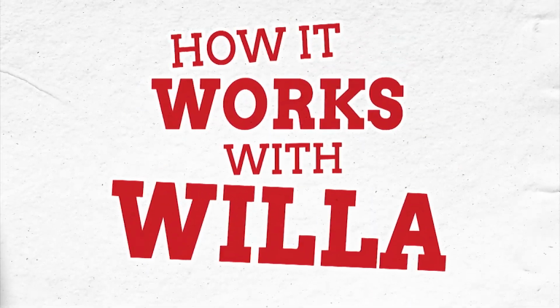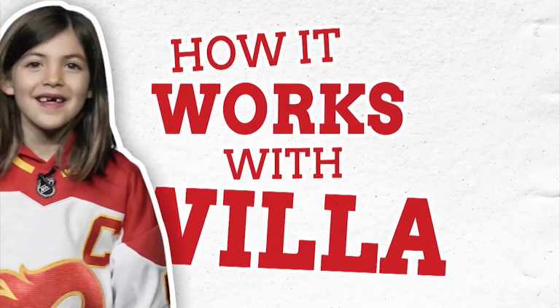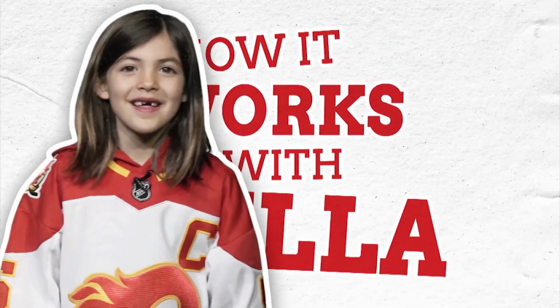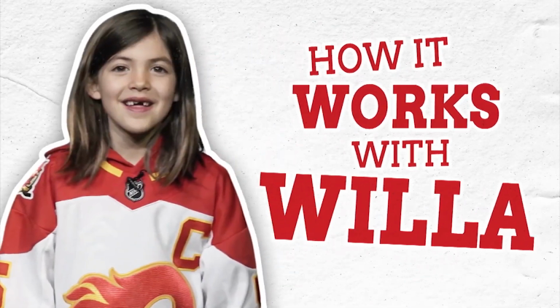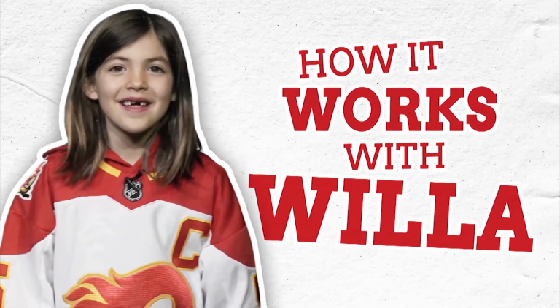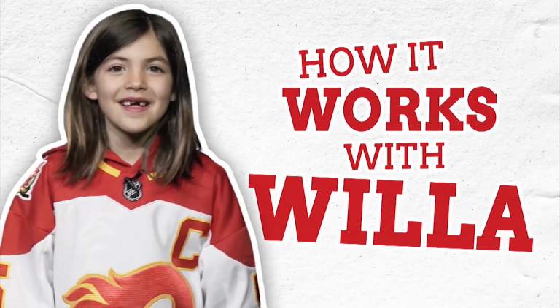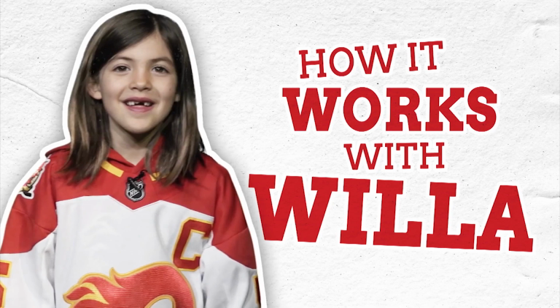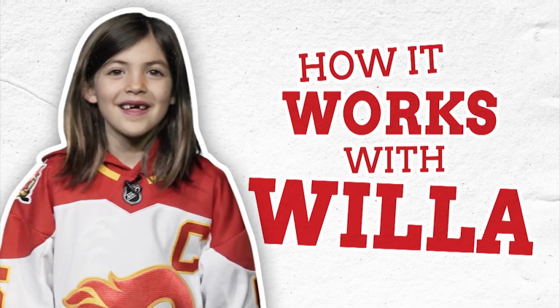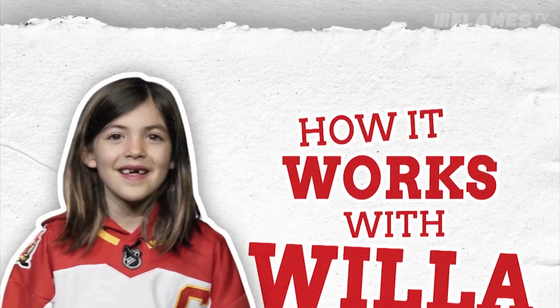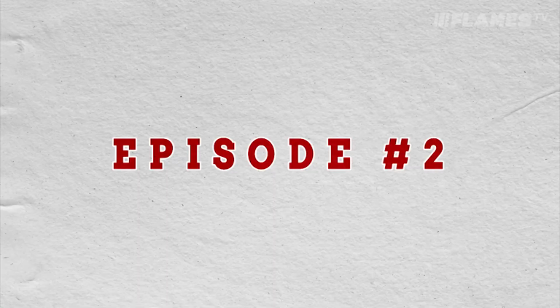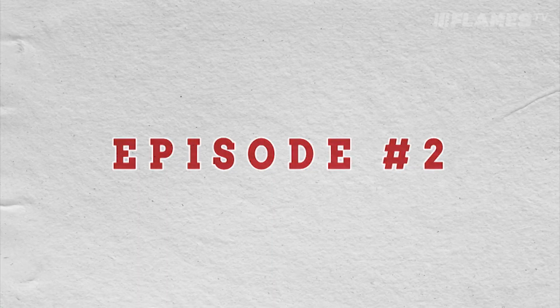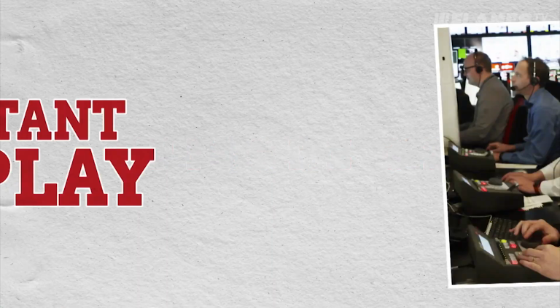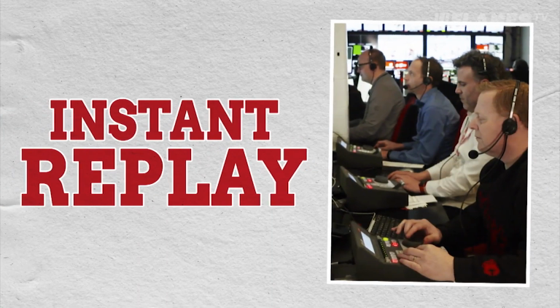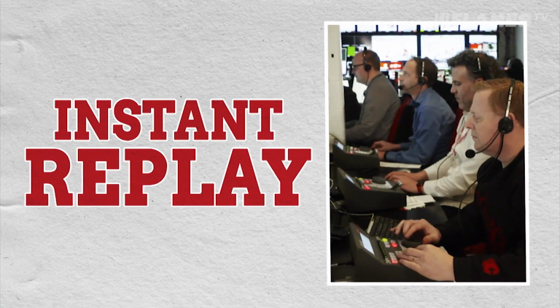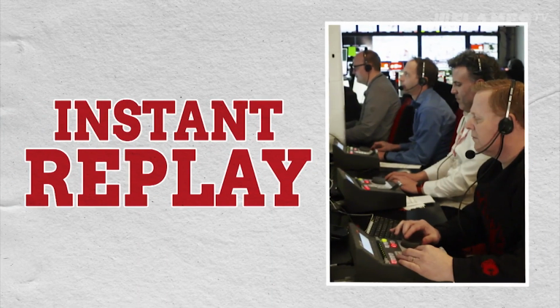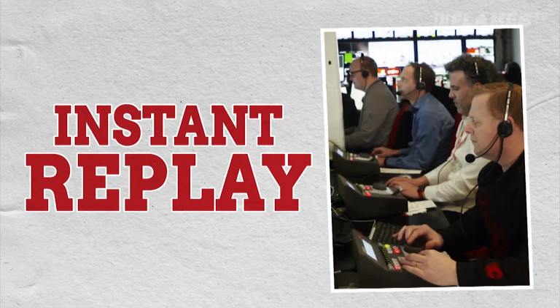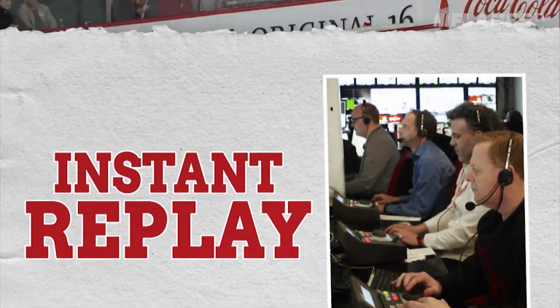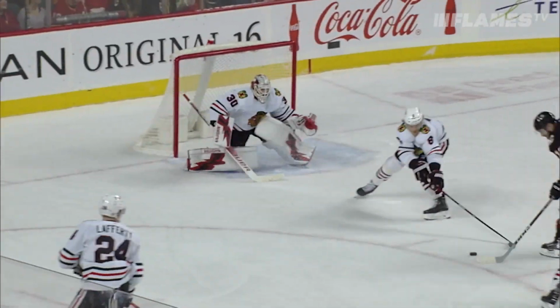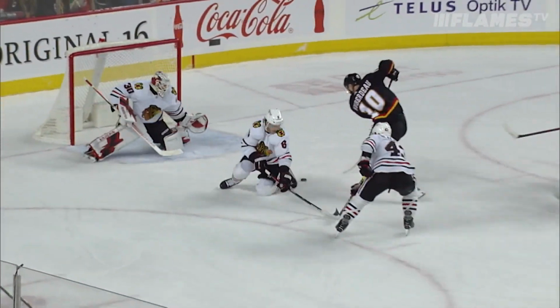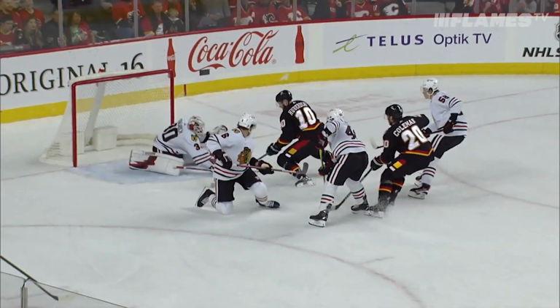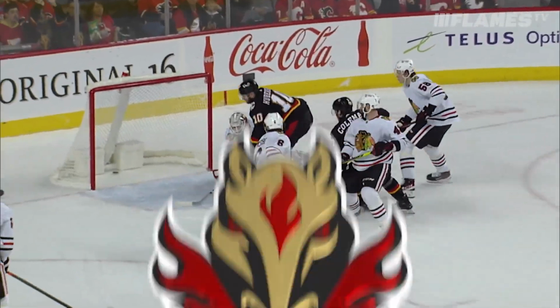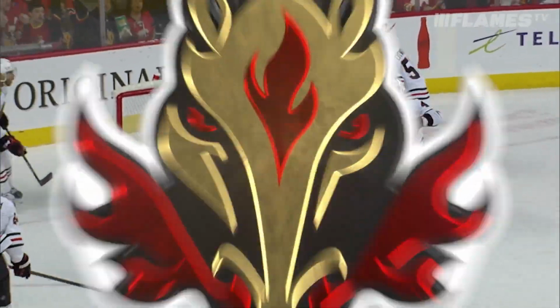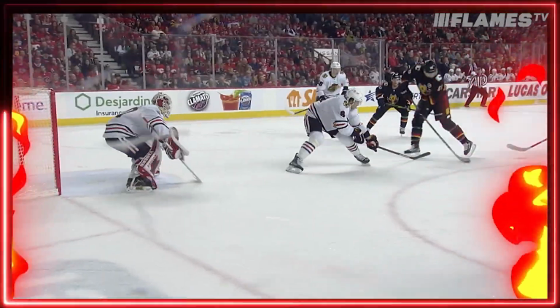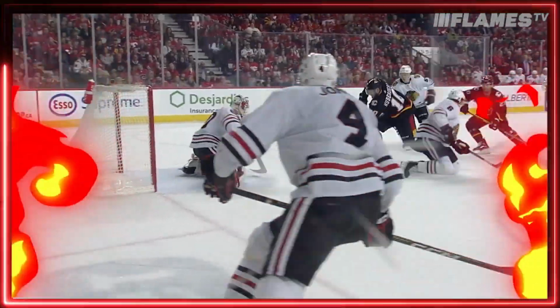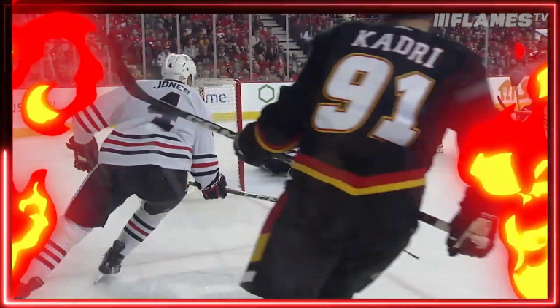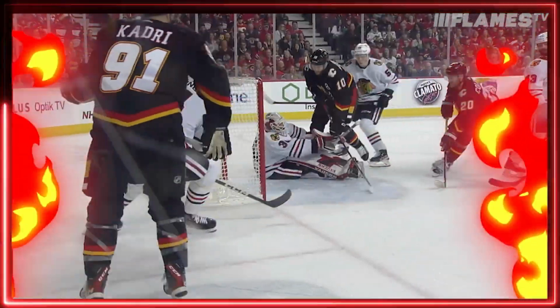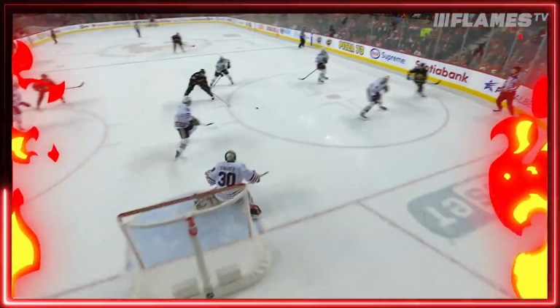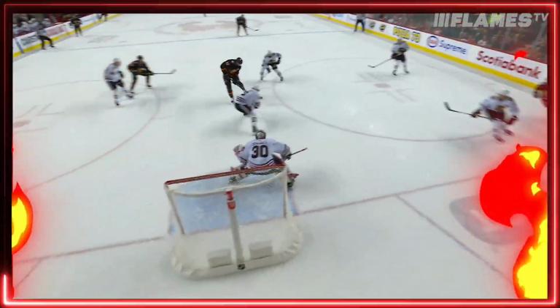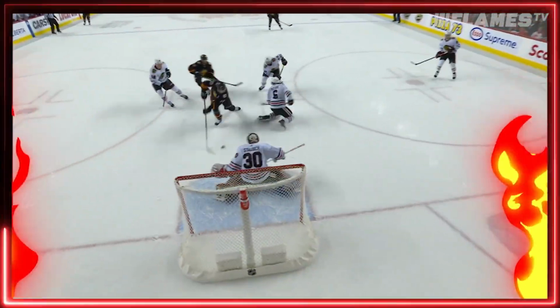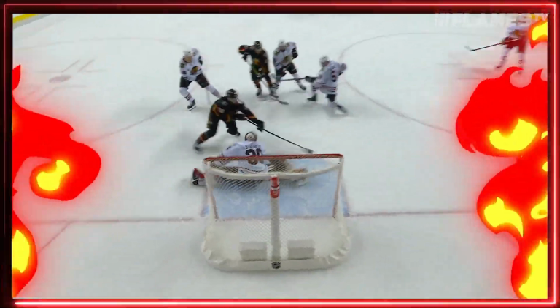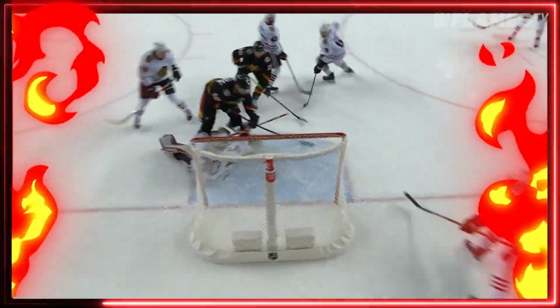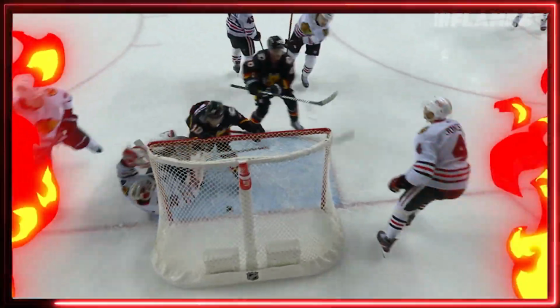Hi! Welcome to How It Works with me, Willis Snow. We all love being able to see great plays moments over and over again. Have you ever wondered how they show all those different replays? Let's find out!